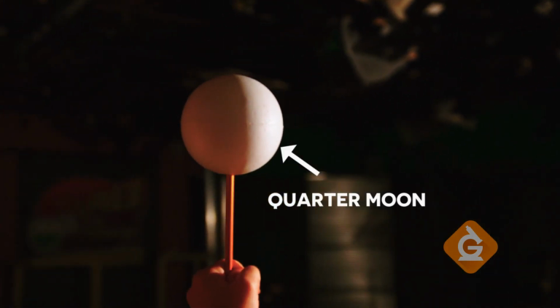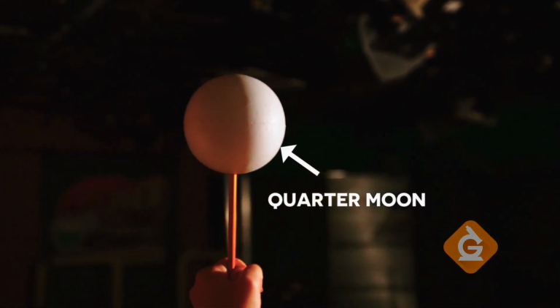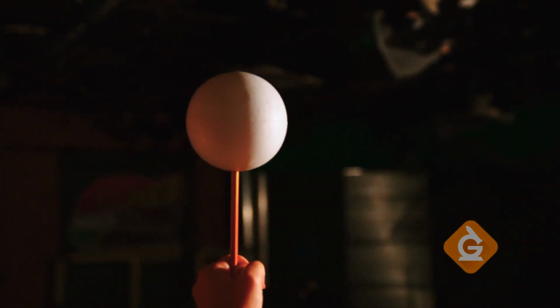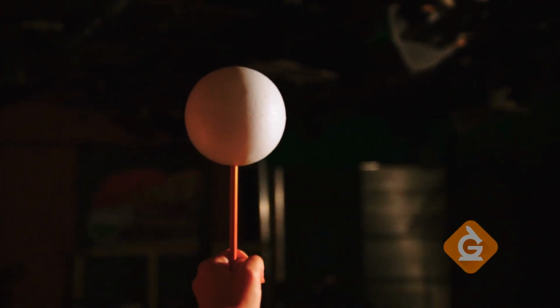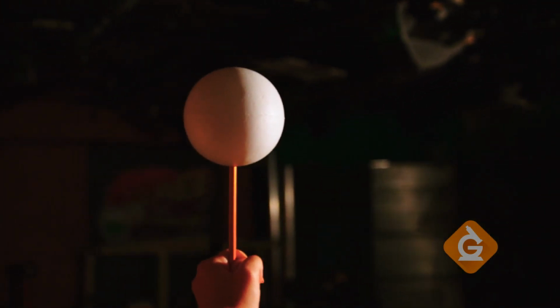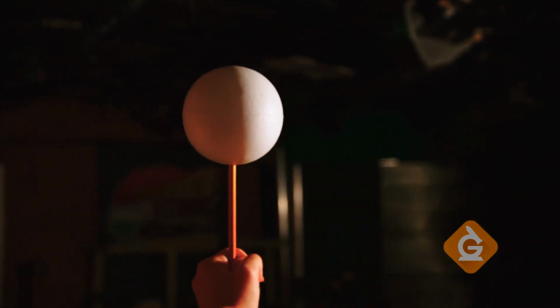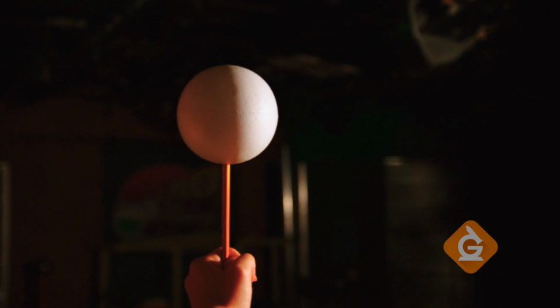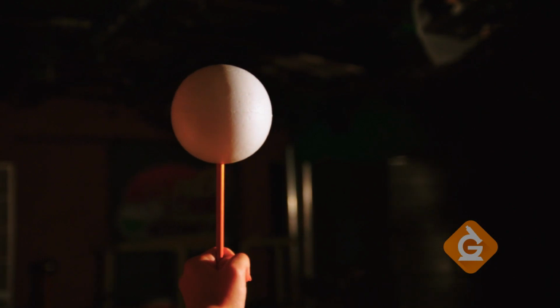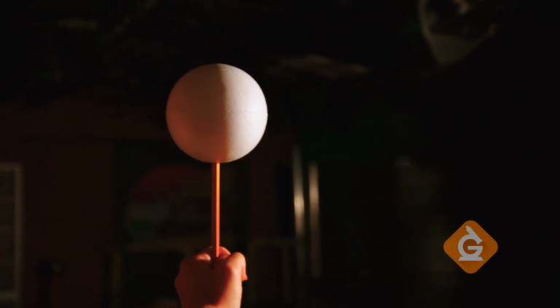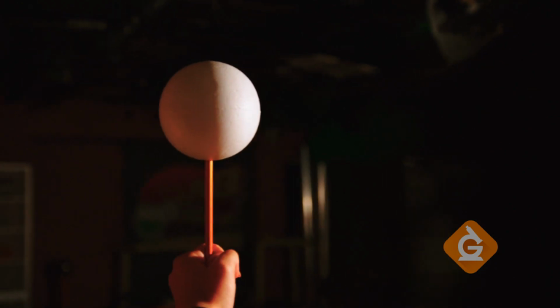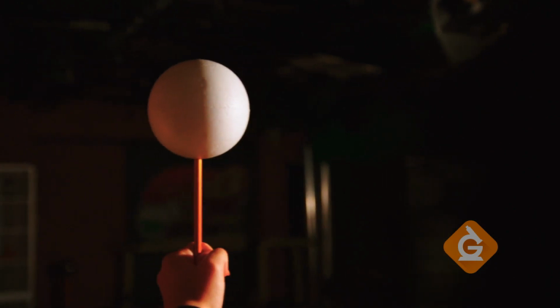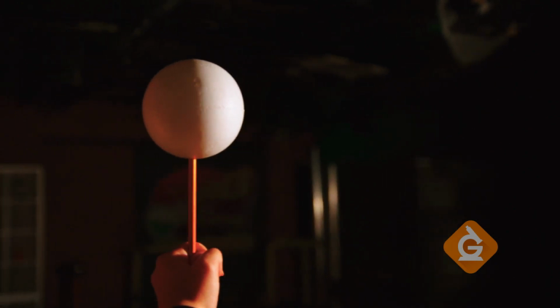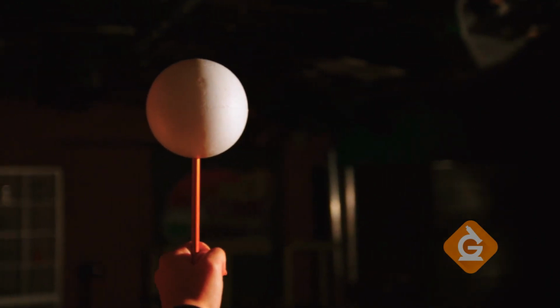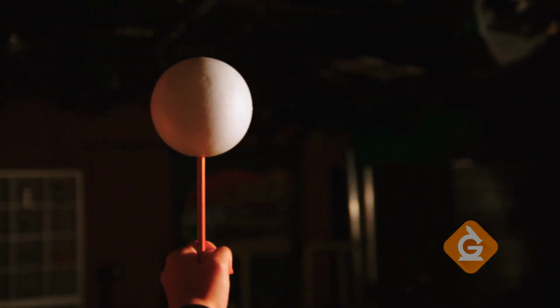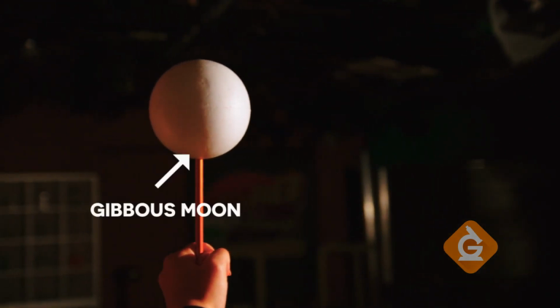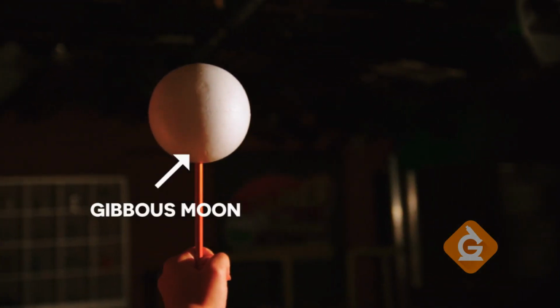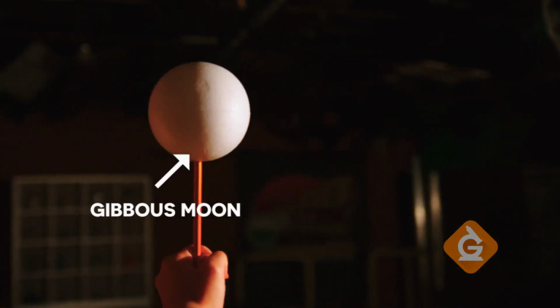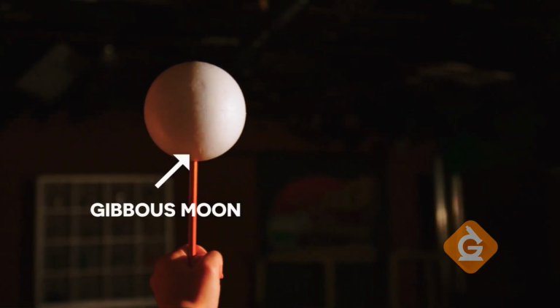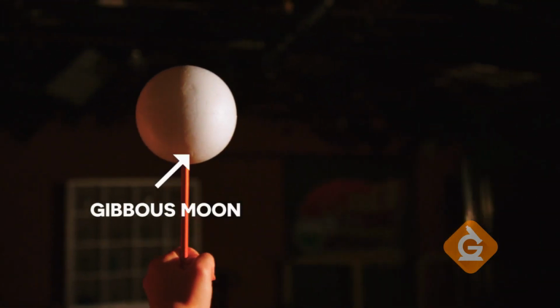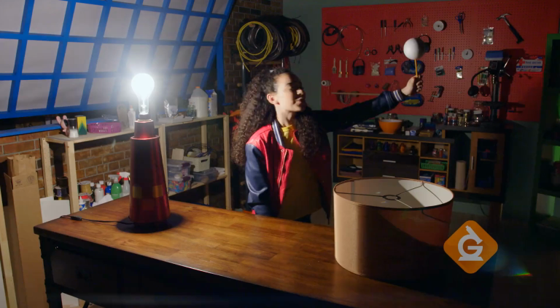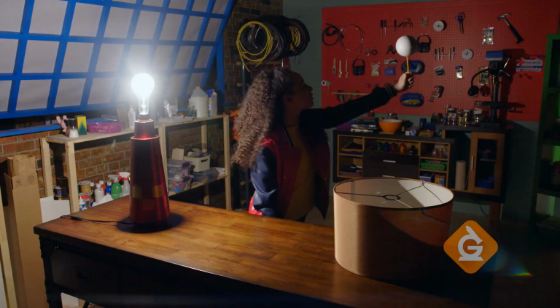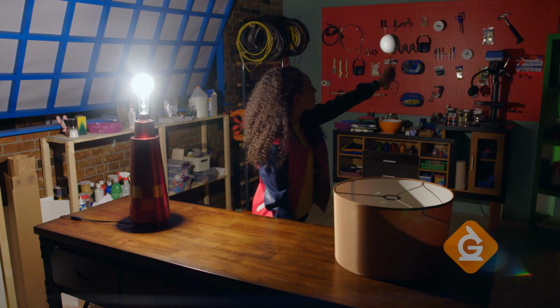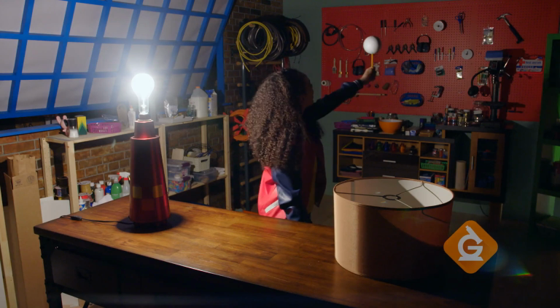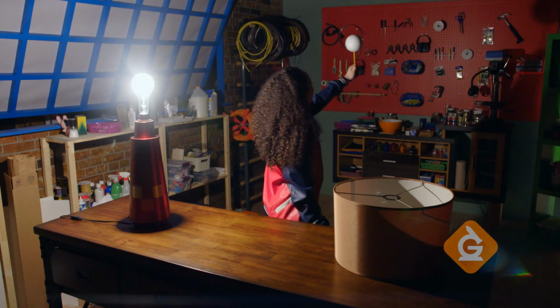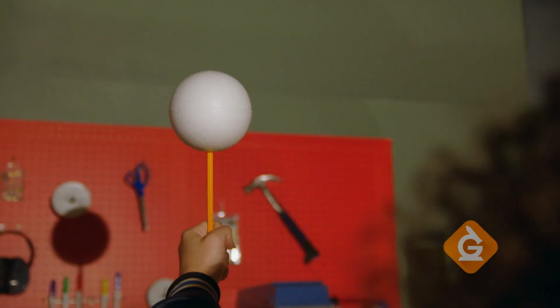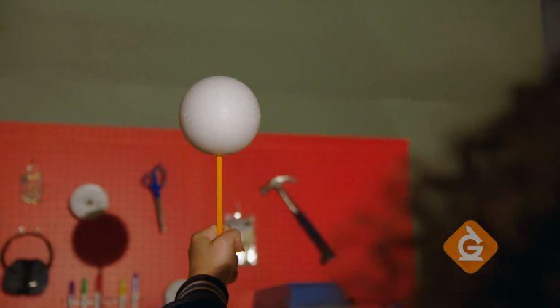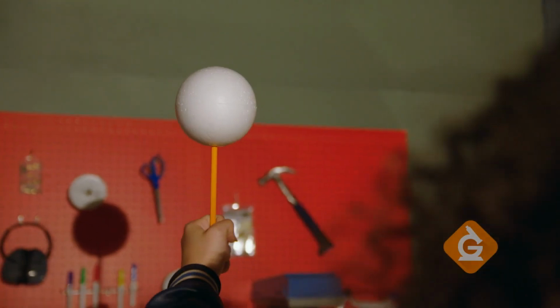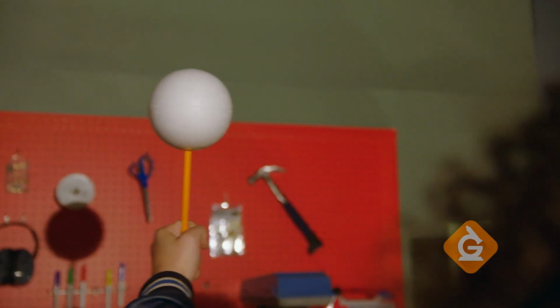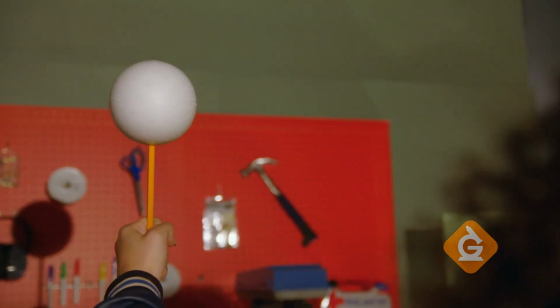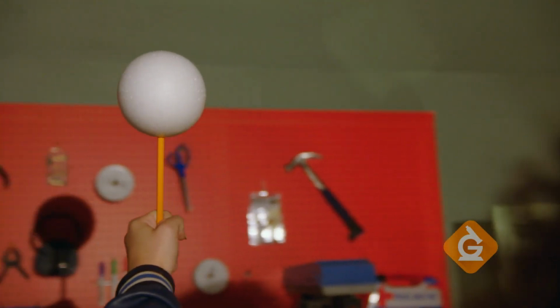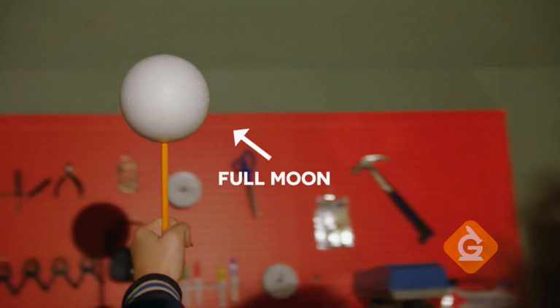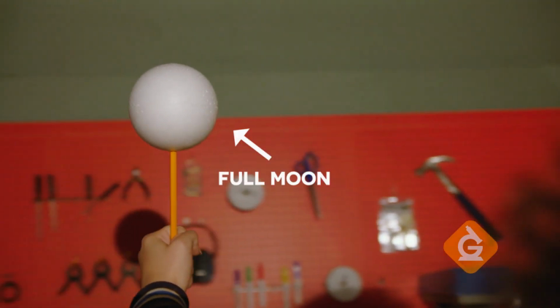We keep moving, and you can see about three quarters is lit from our perspective. This is called a gibbous moon. We move further, and the whole side that's facing us is lit. We call that a full moon.